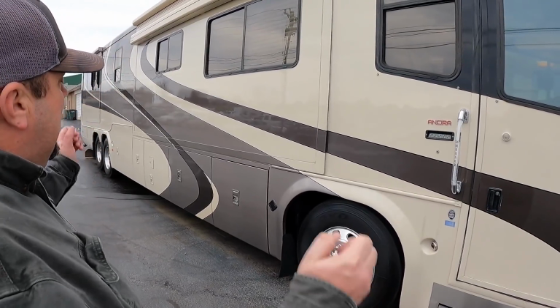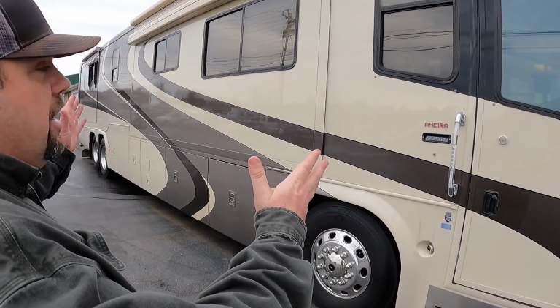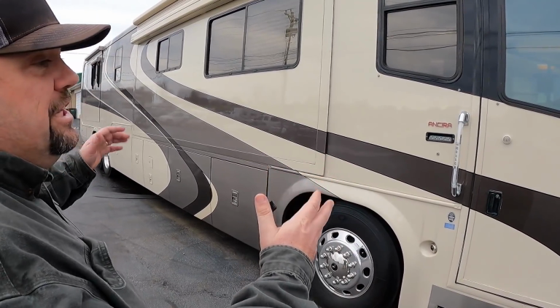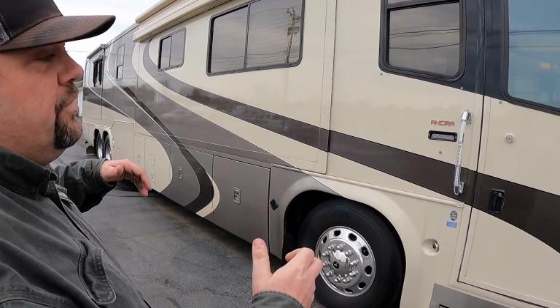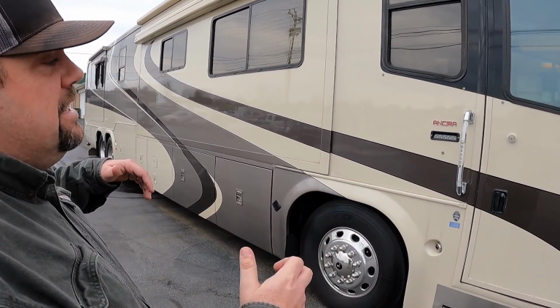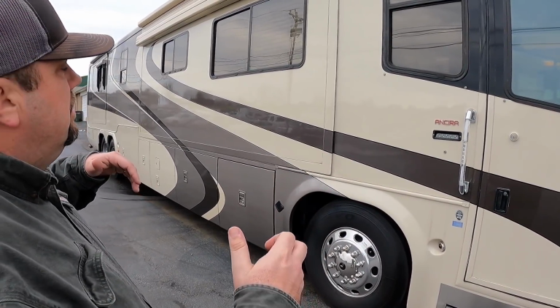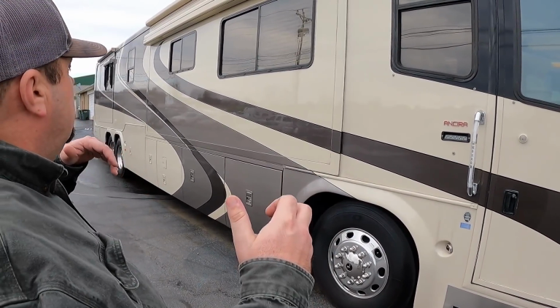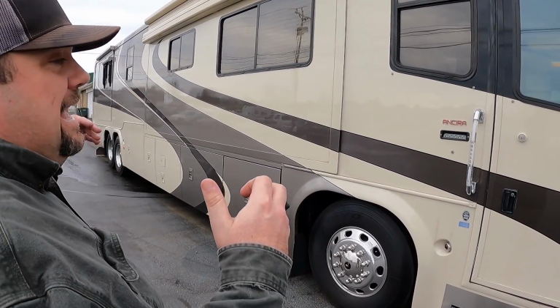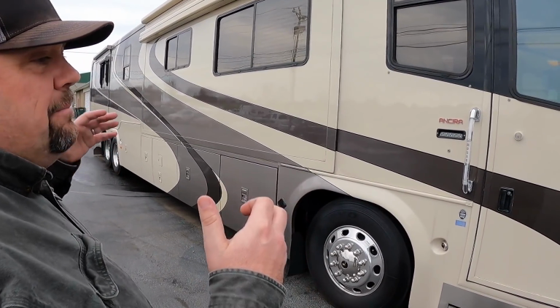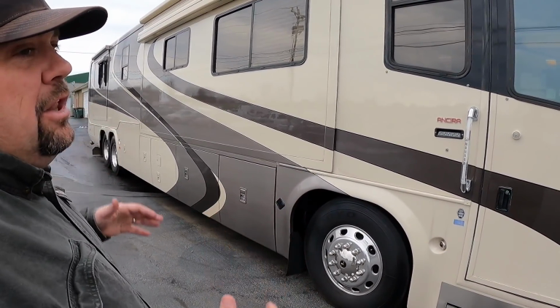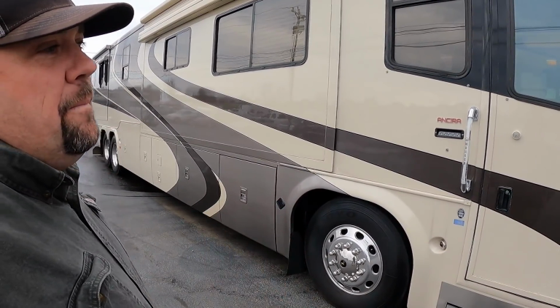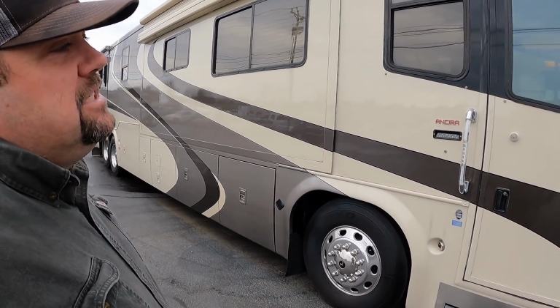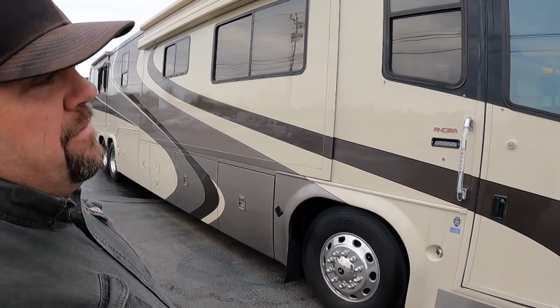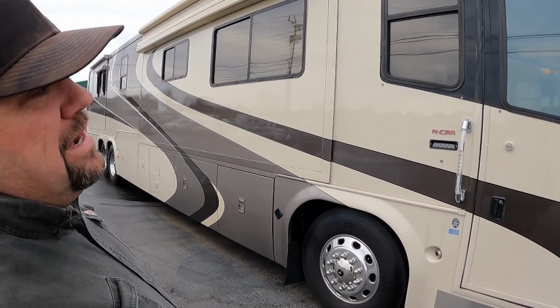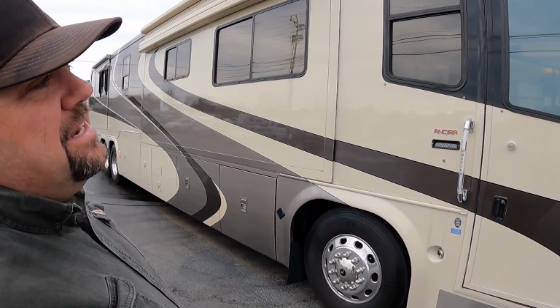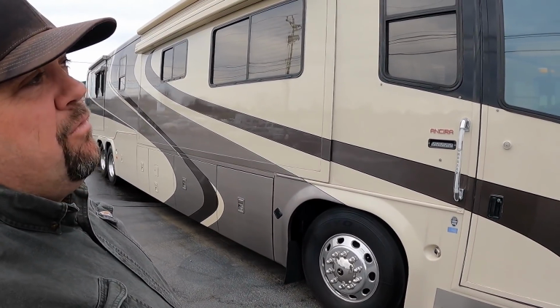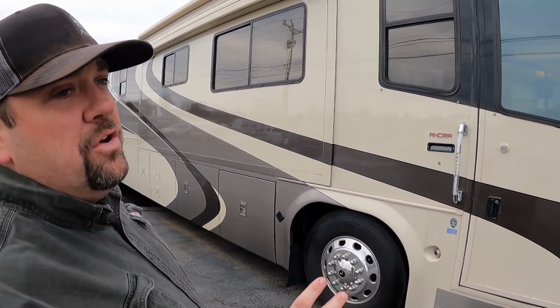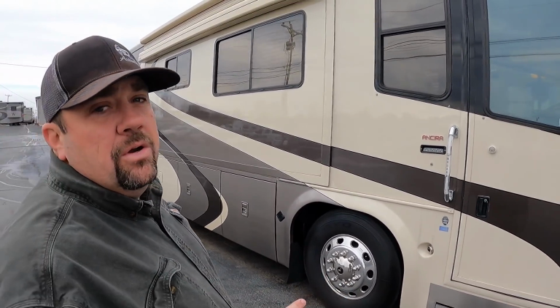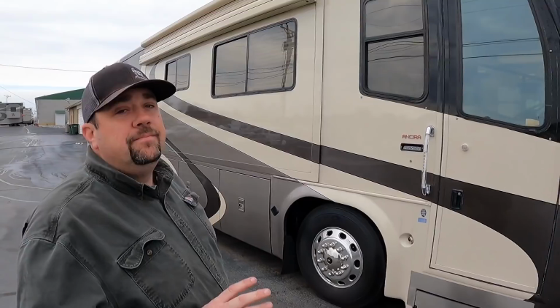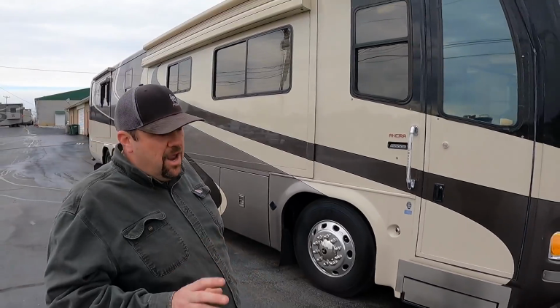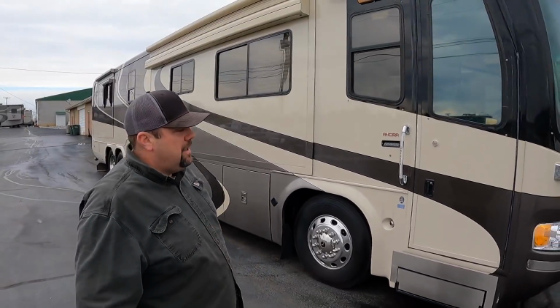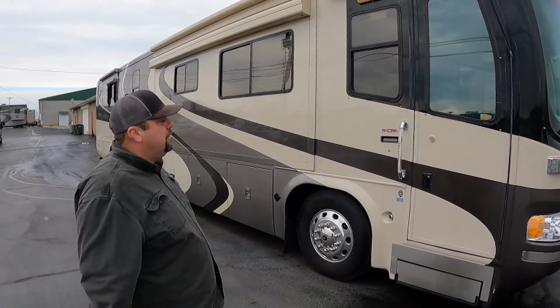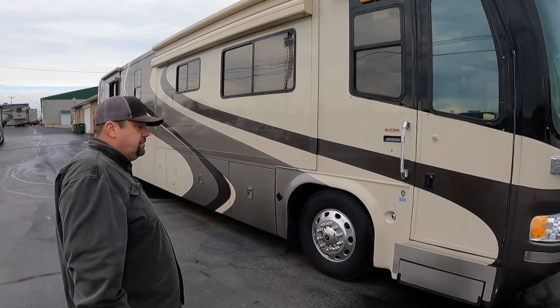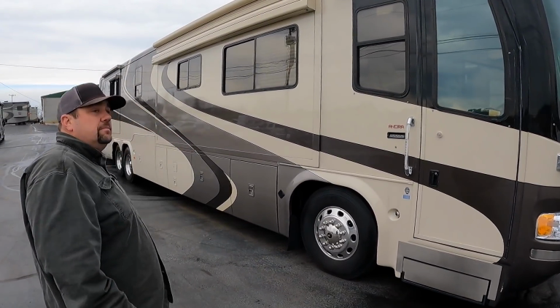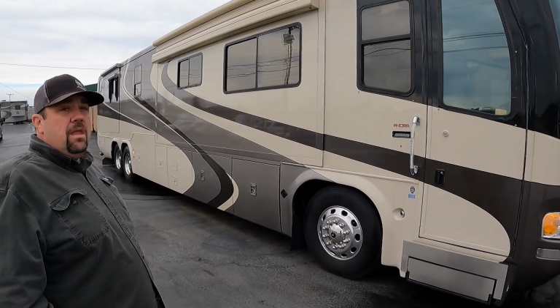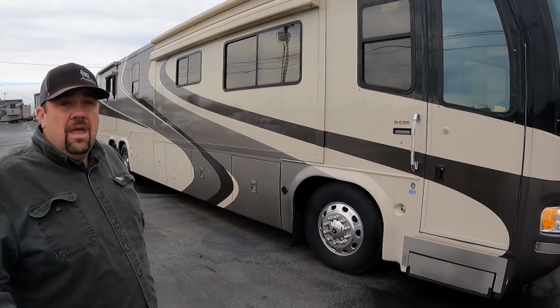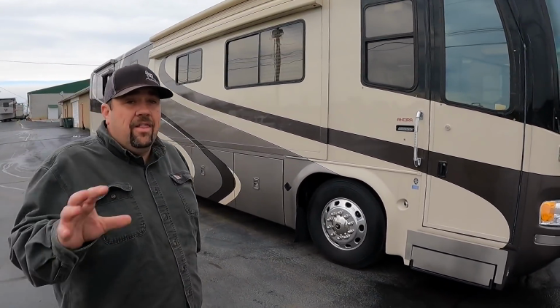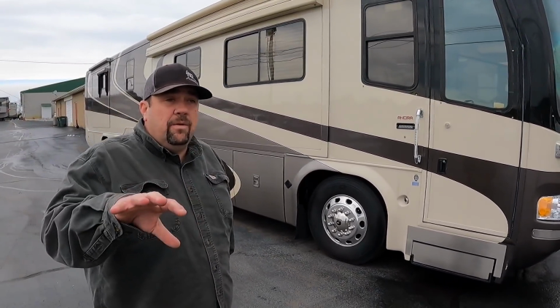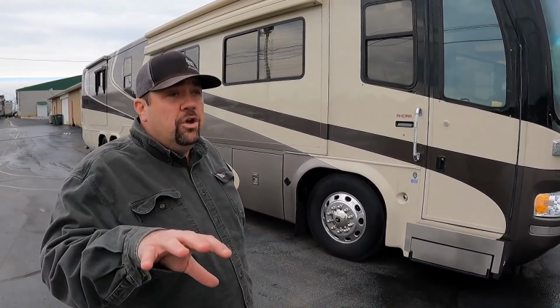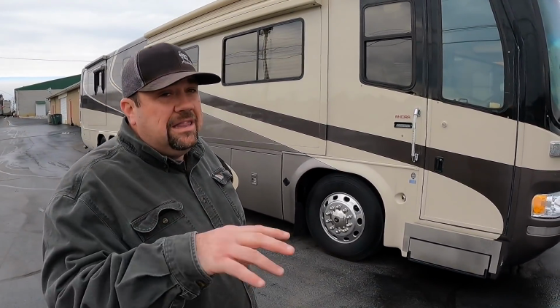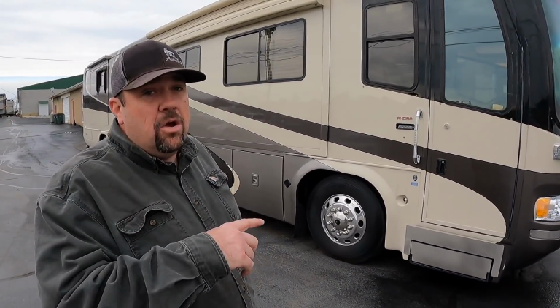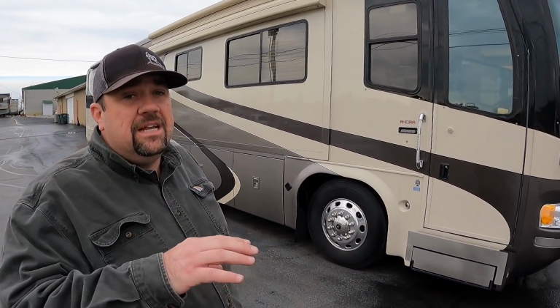We went ahead and refunded his money because I just felt it was the right thing to do in this situation. Here the coach is for sale — I'm going to lower the price to $149,999. Whoa, $149!